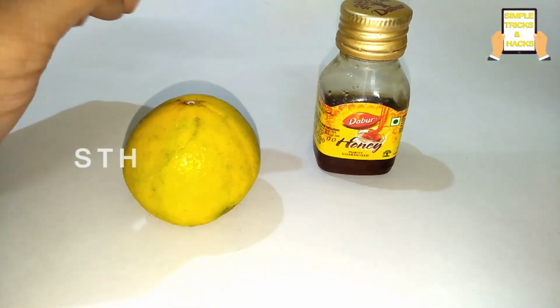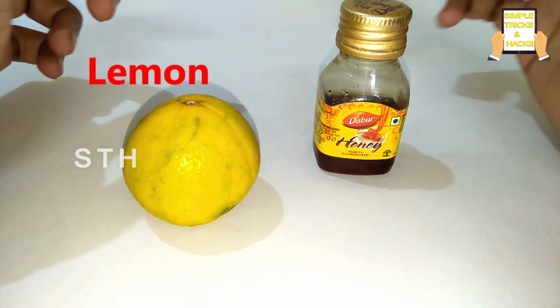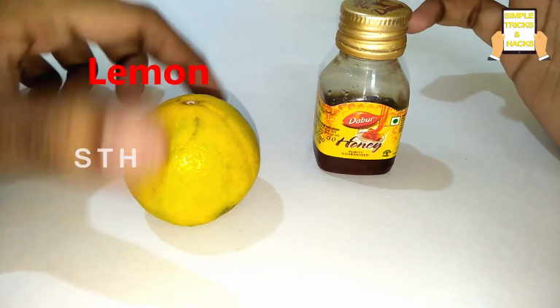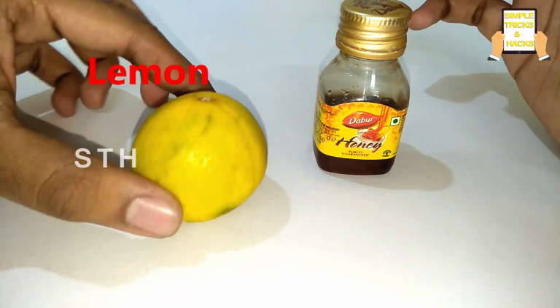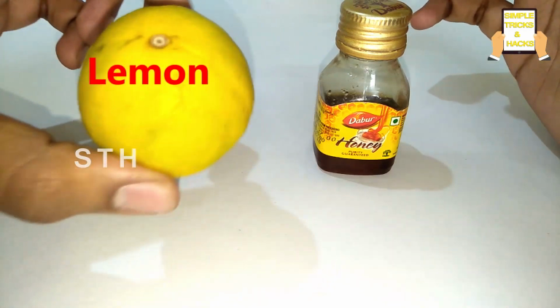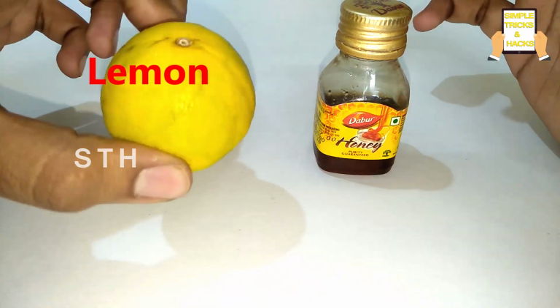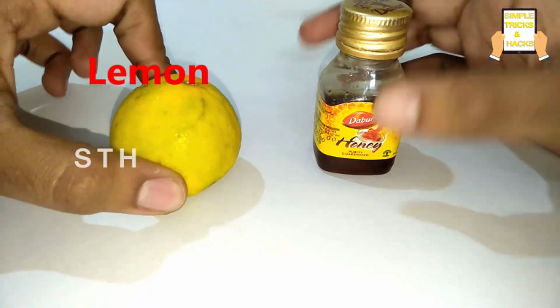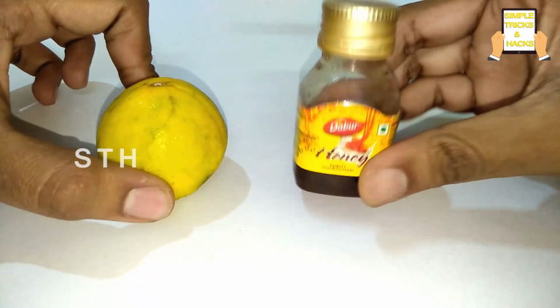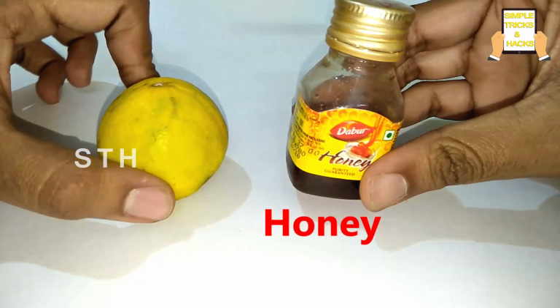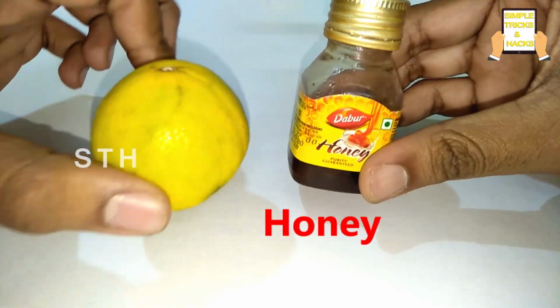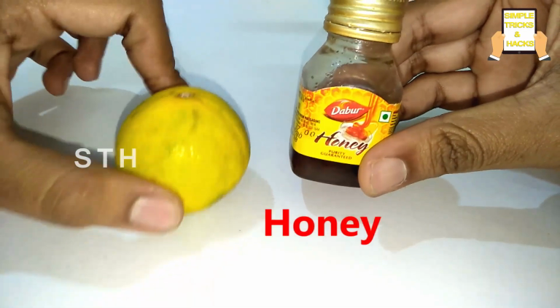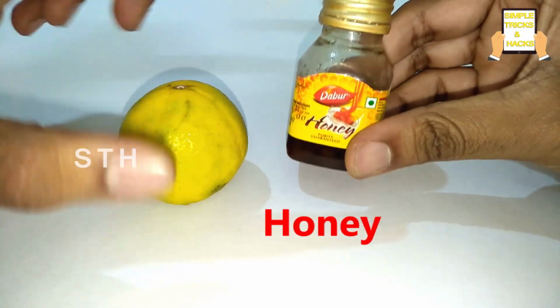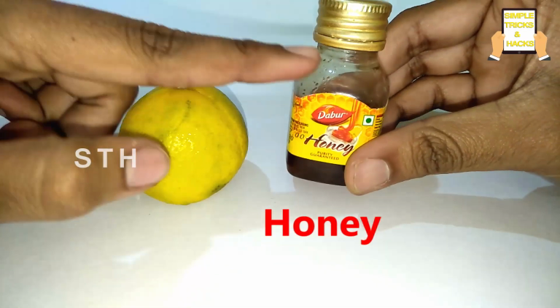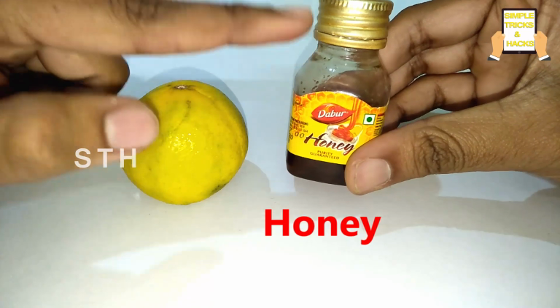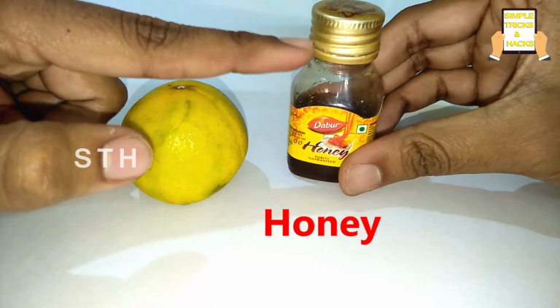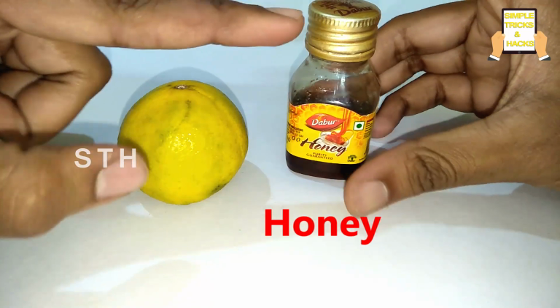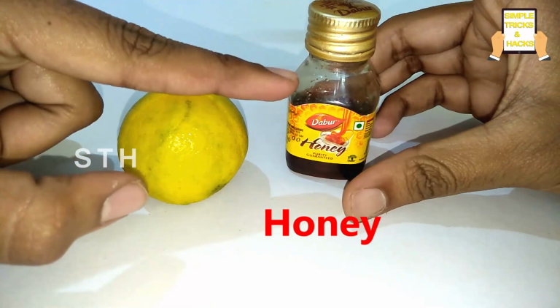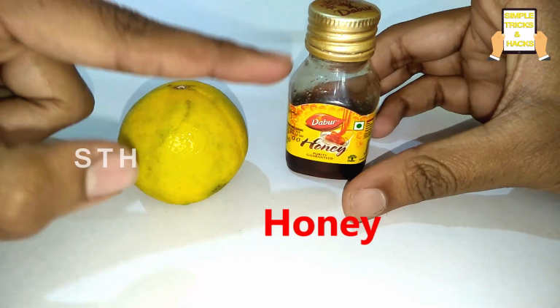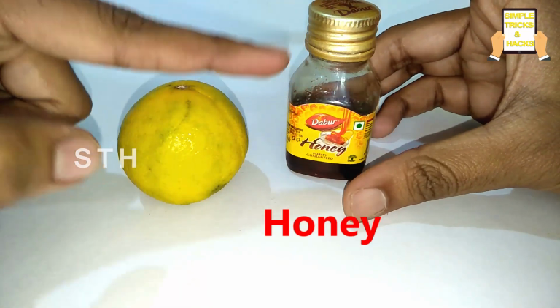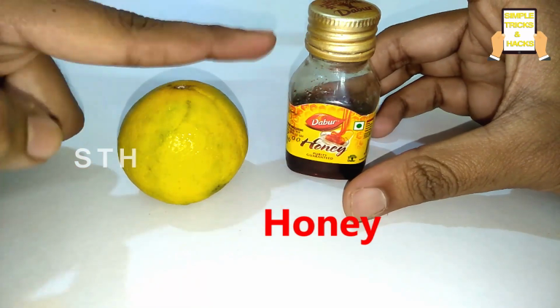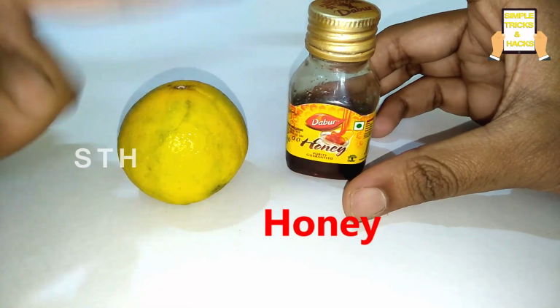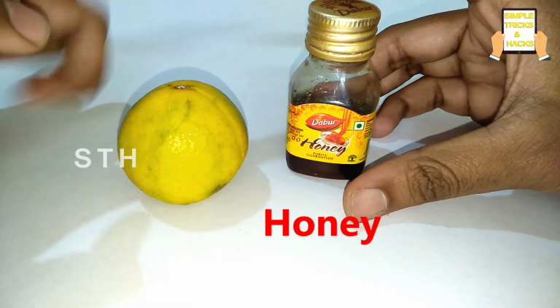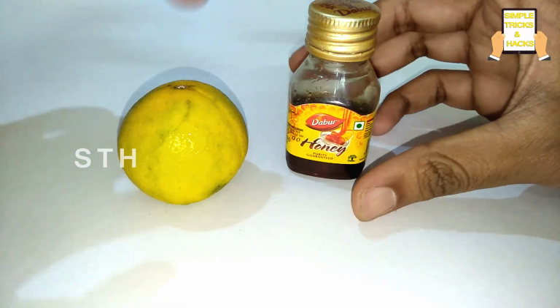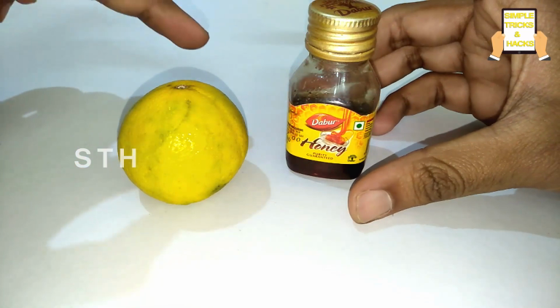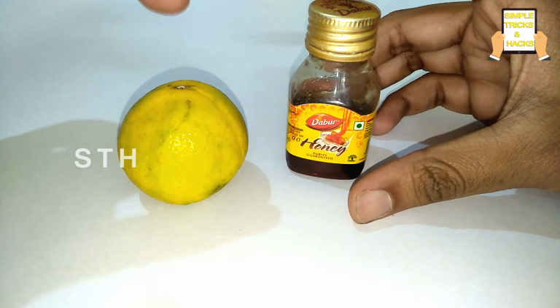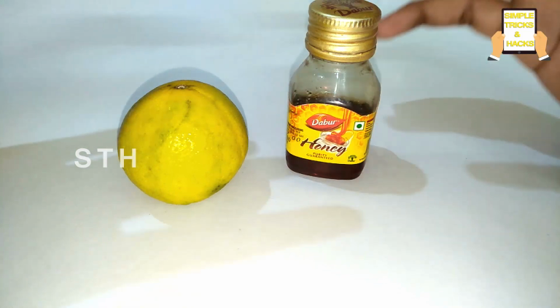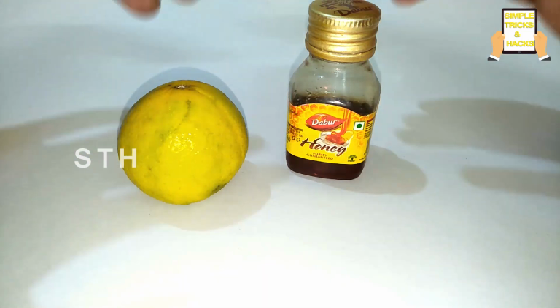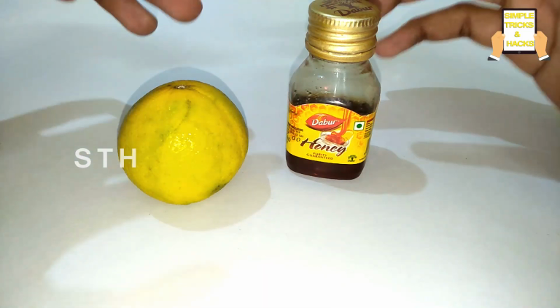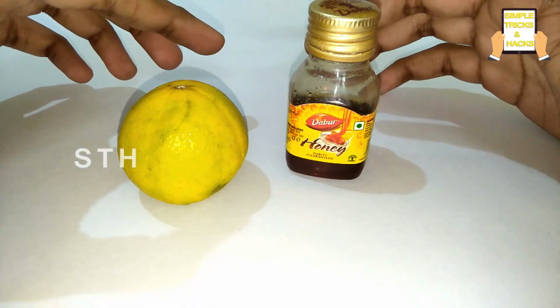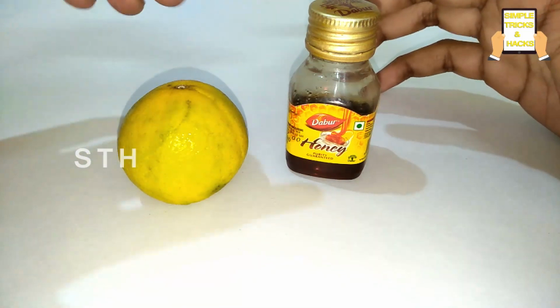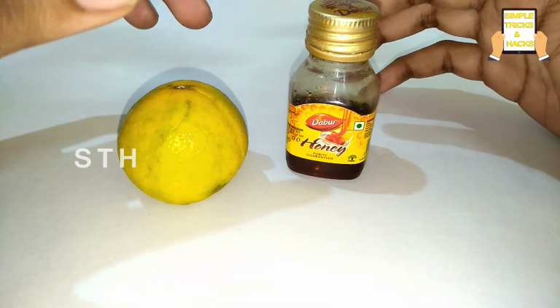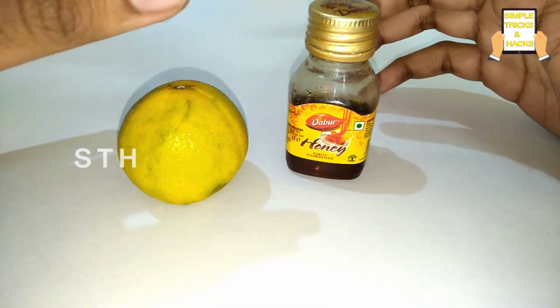For this, all we need is one lemon and just honey. Make sure you select raw and fresh honey only.